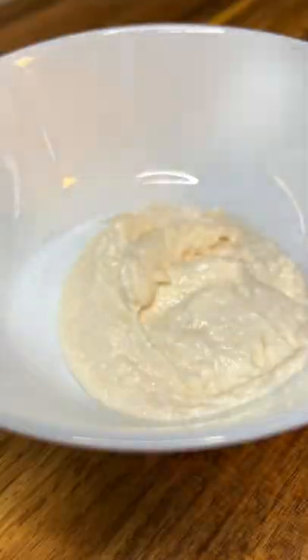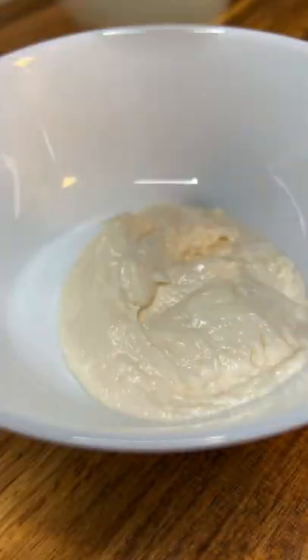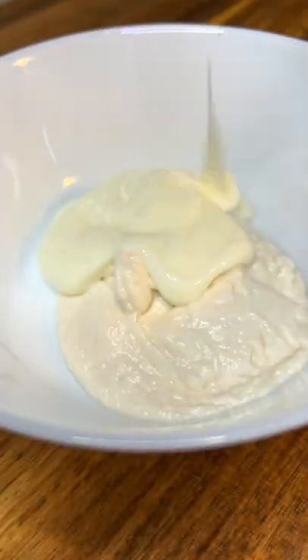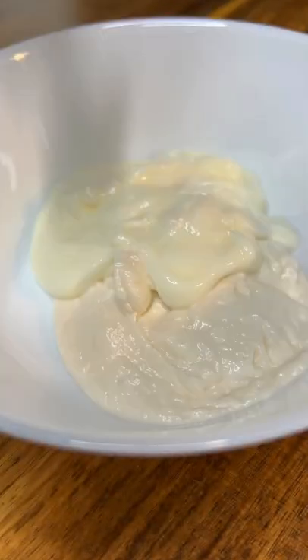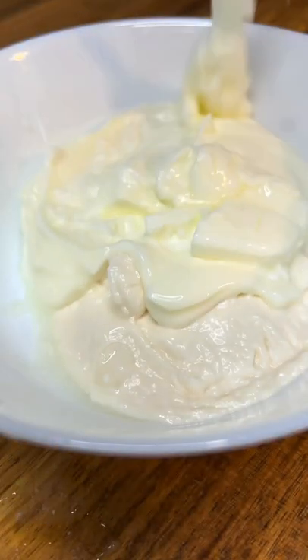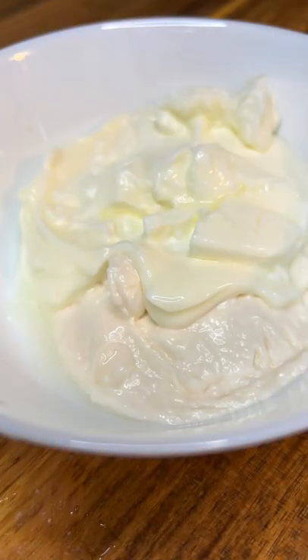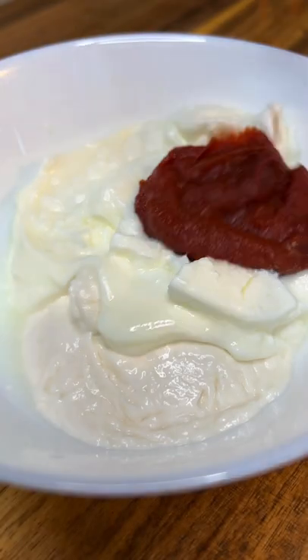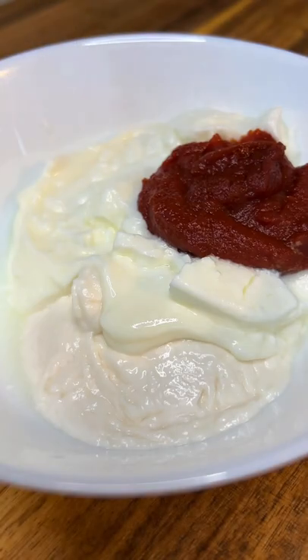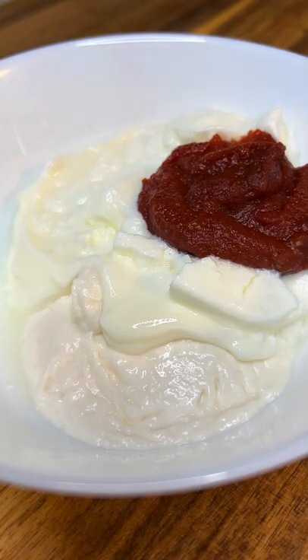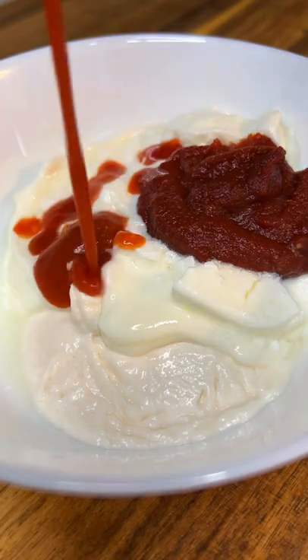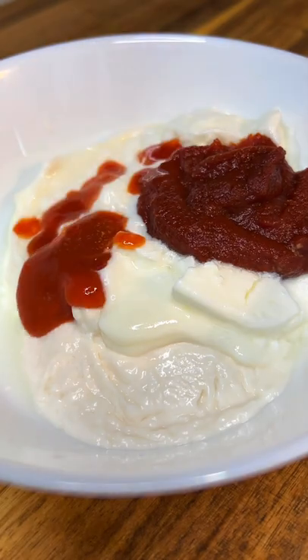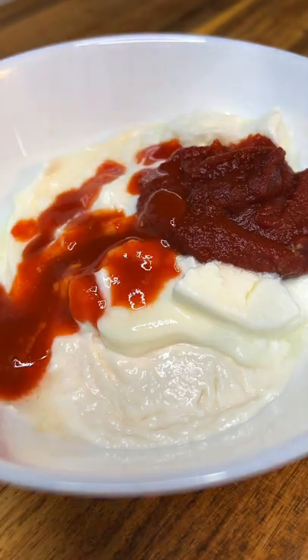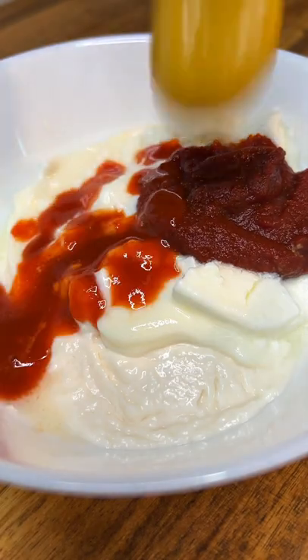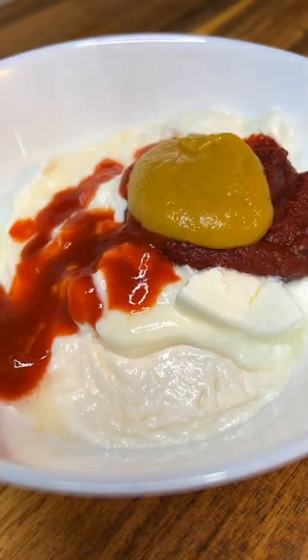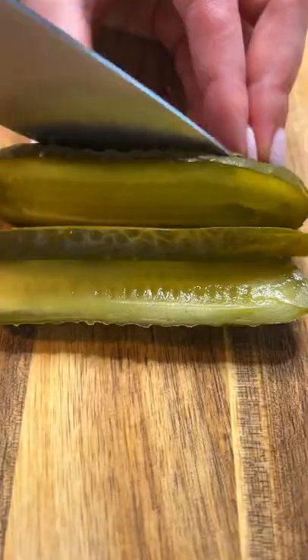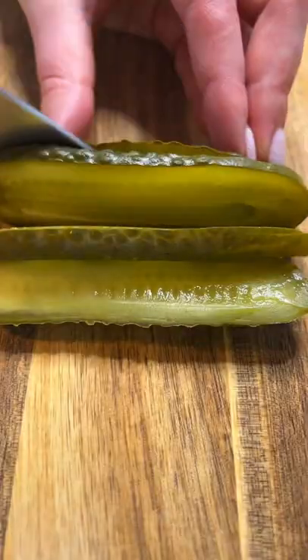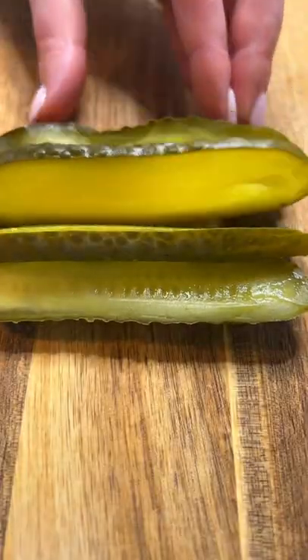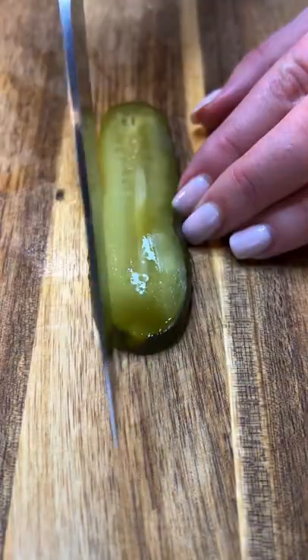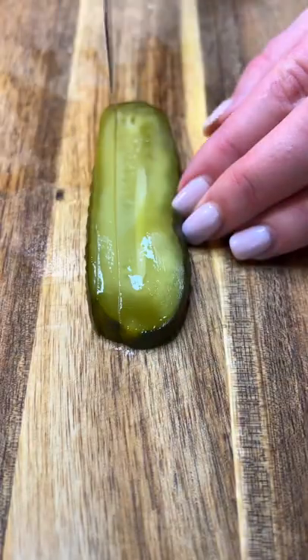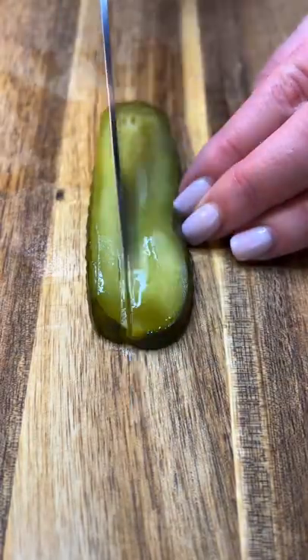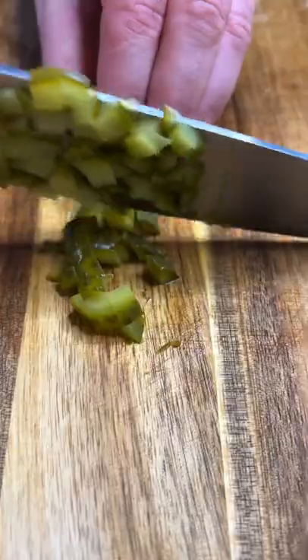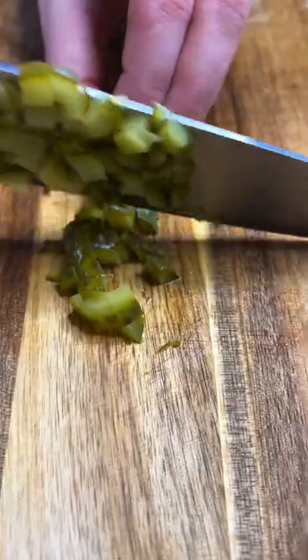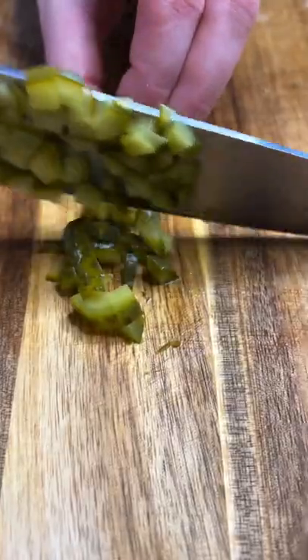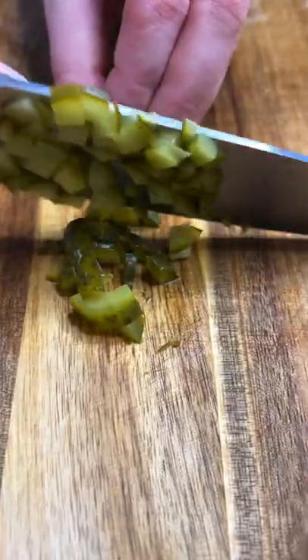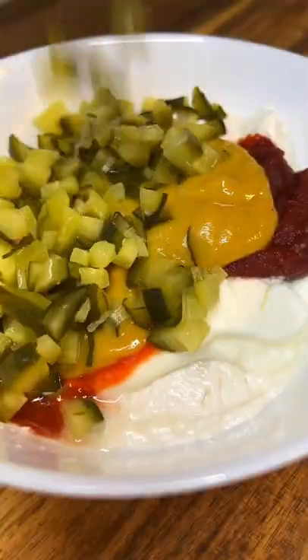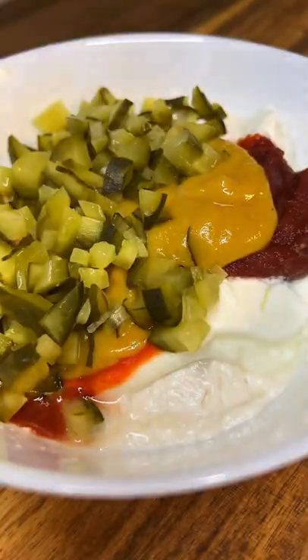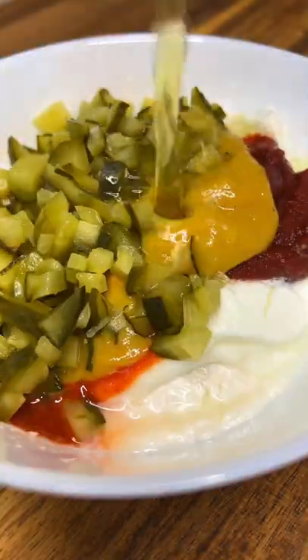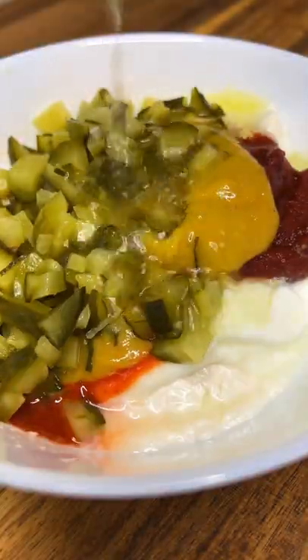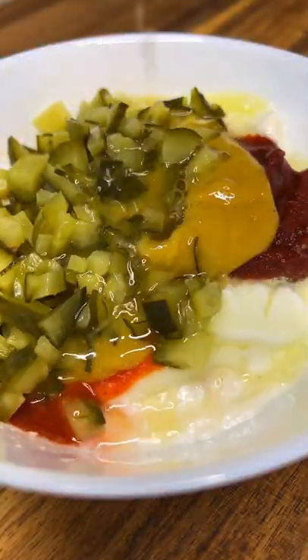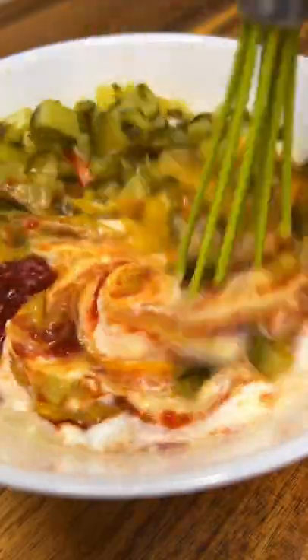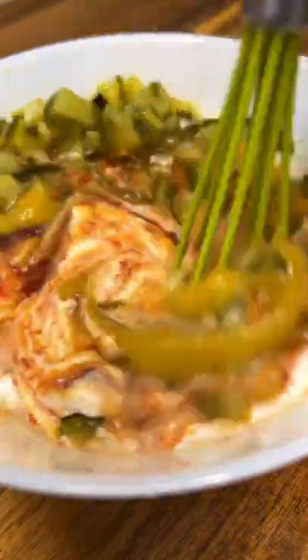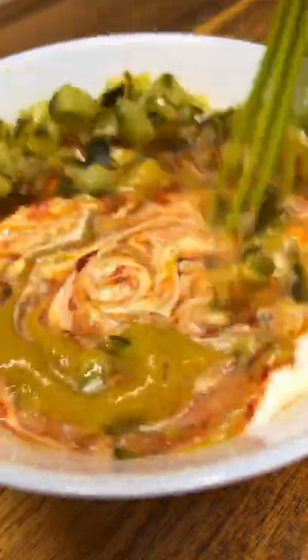For the sauce we have mayo, sour cream, yogurt, tomato paste, sriracha, and honey Dijon mustard. Slice and dice your pickles, add them in with some pickle juice and give it a stir.